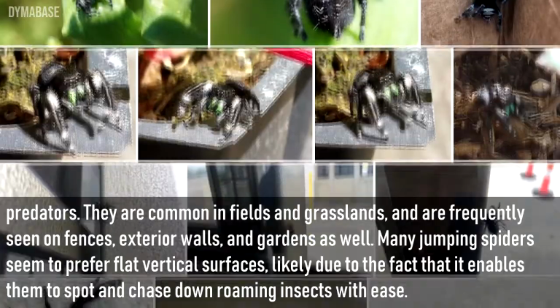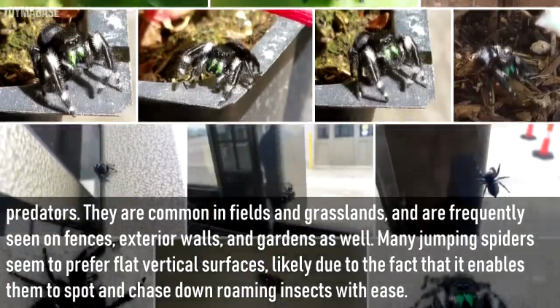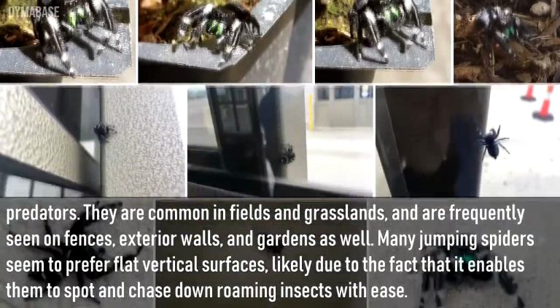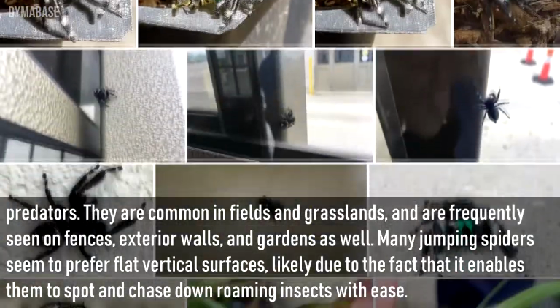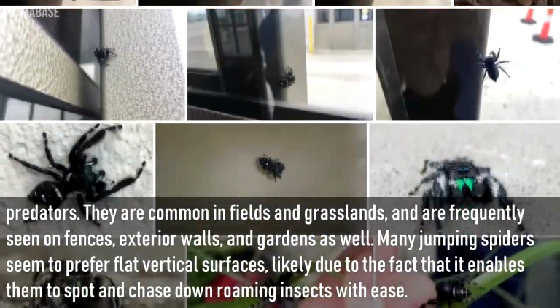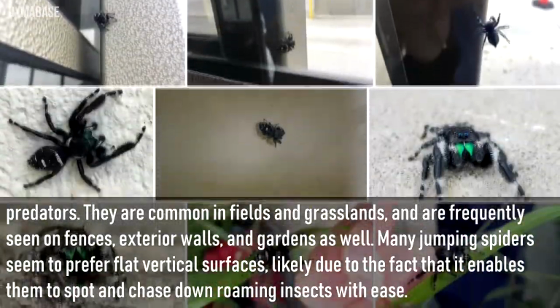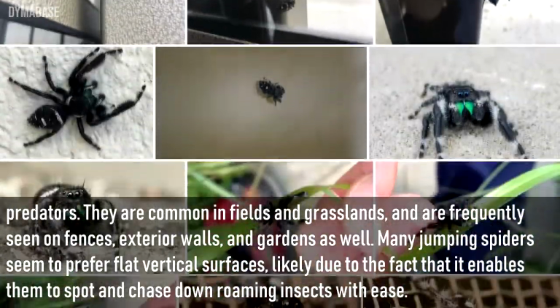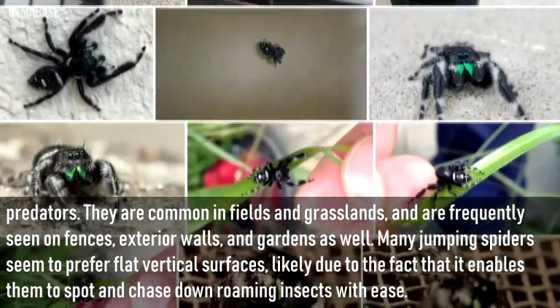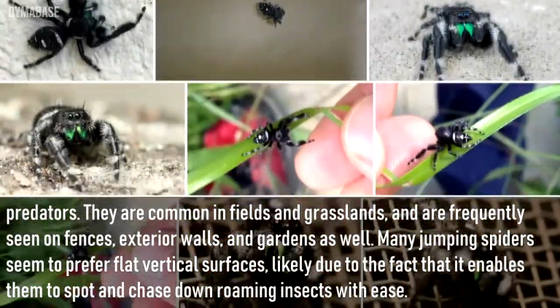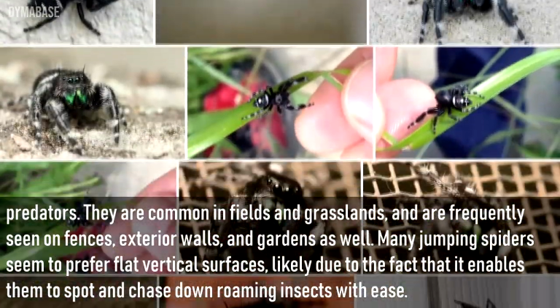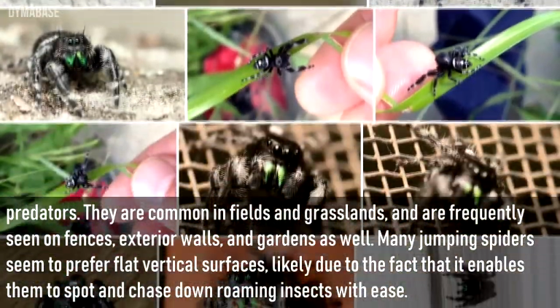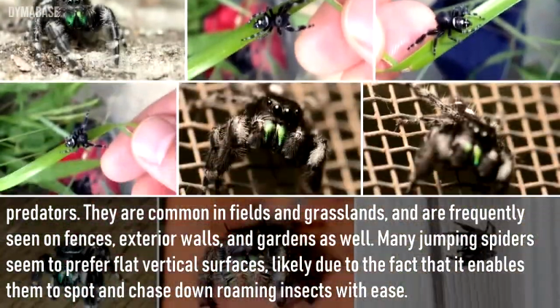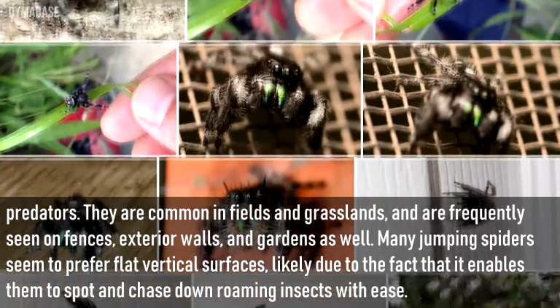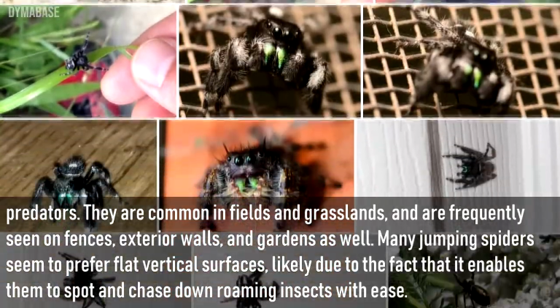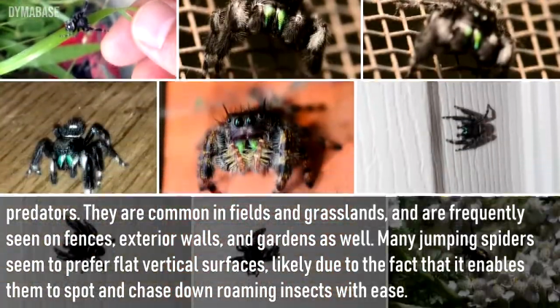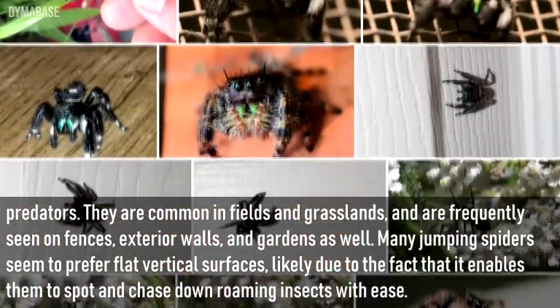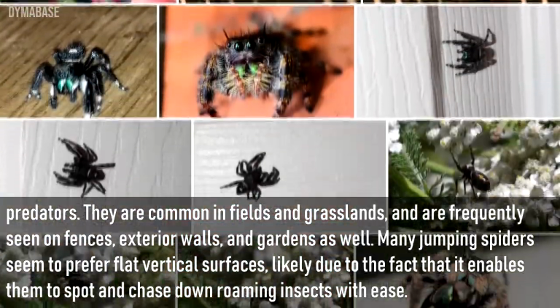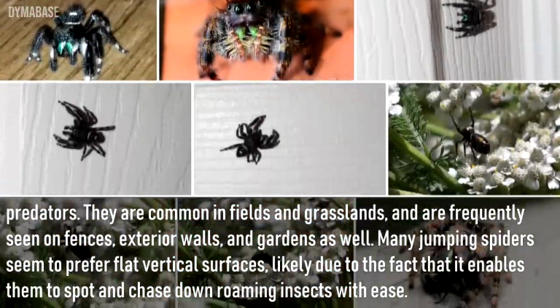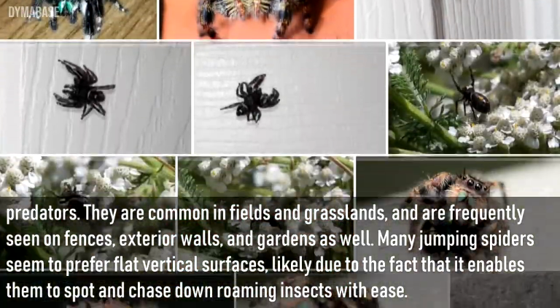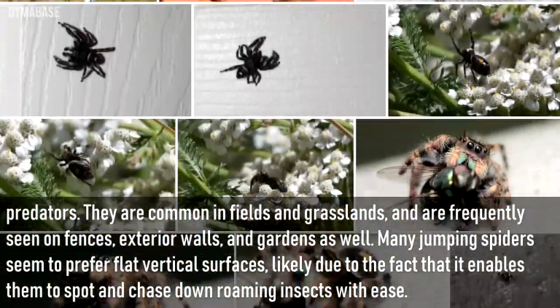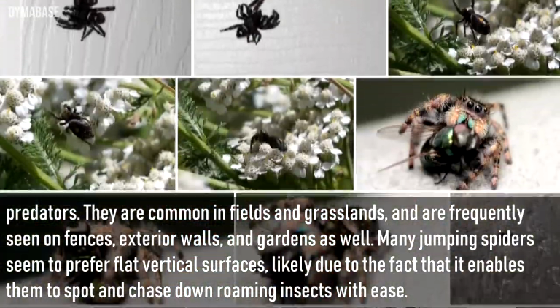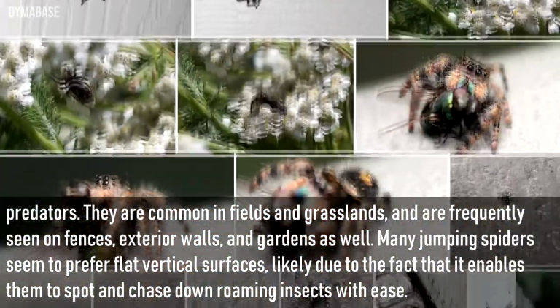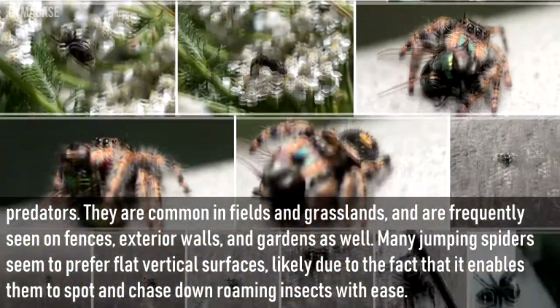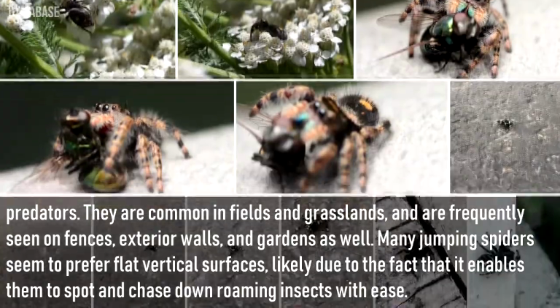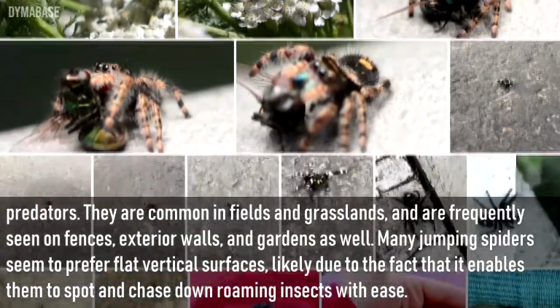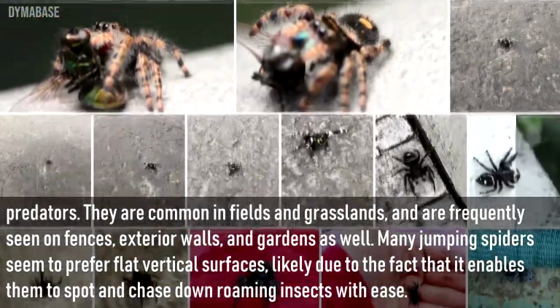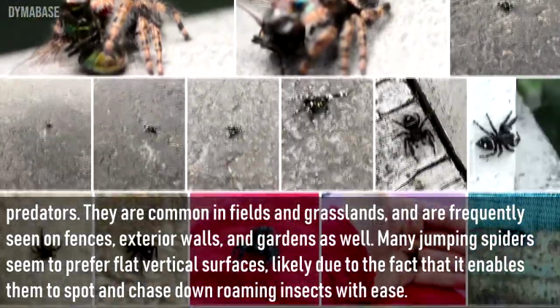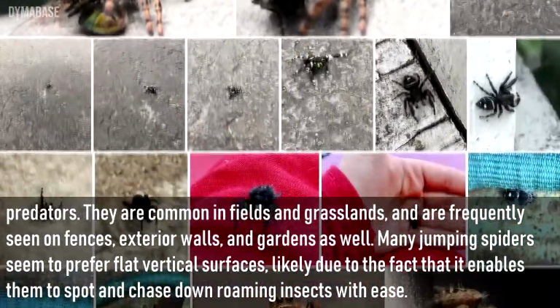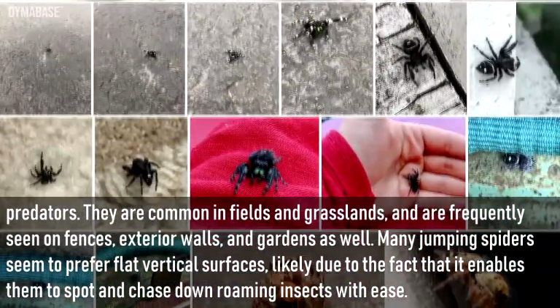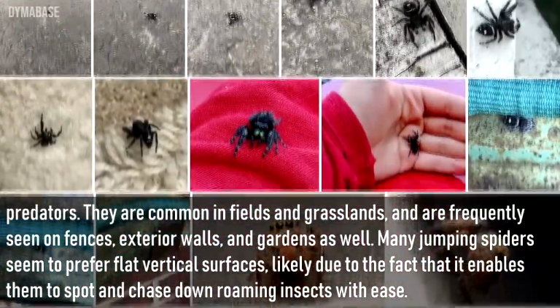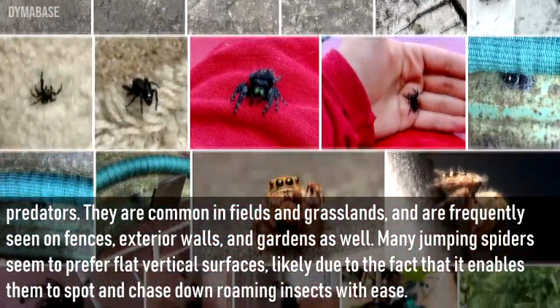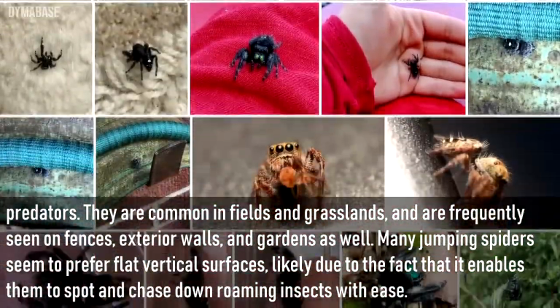They are common in fields and grasslands, and are frequently seen on fences, exterior walls, and gardens as well. Many jumping spiders seem to prefer flat vertical surfaces, likely due to the fact that it enables them to spot and chase down roaming insects with ease.